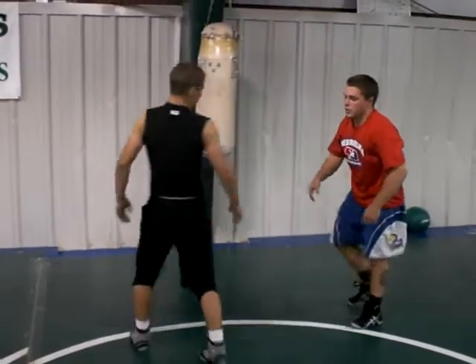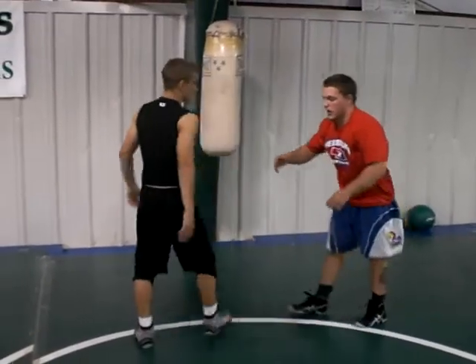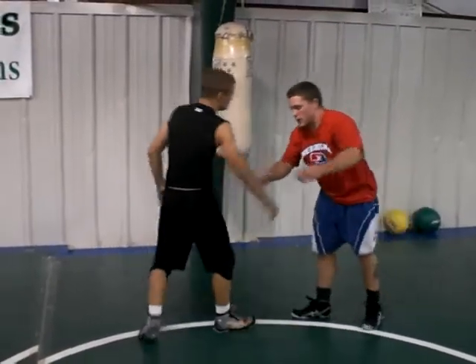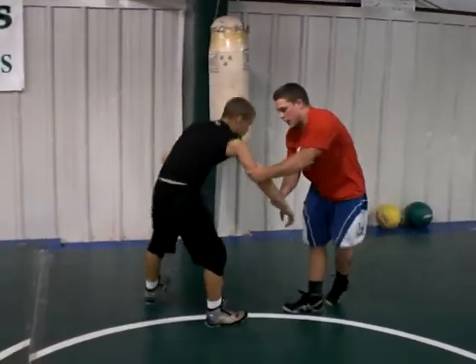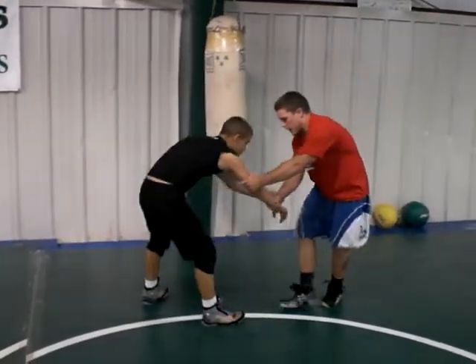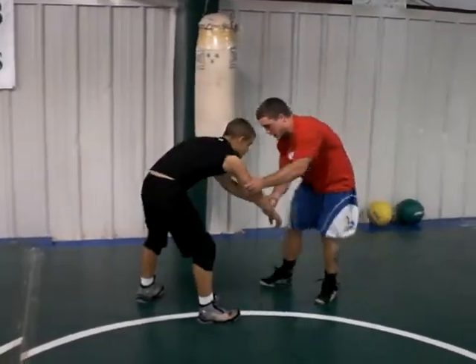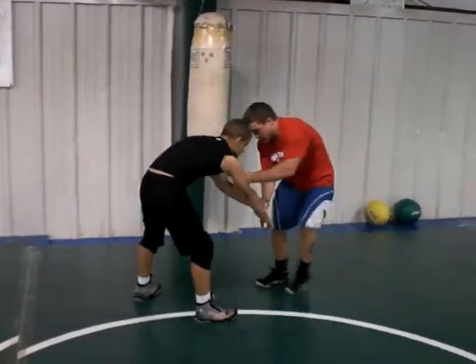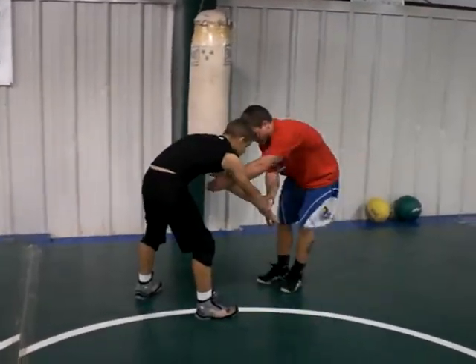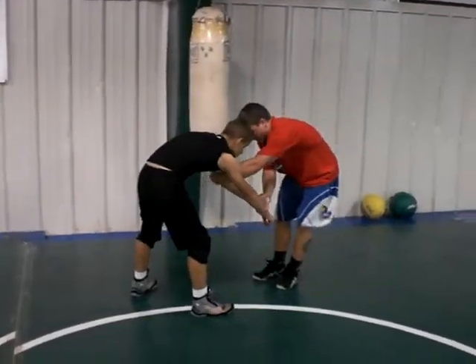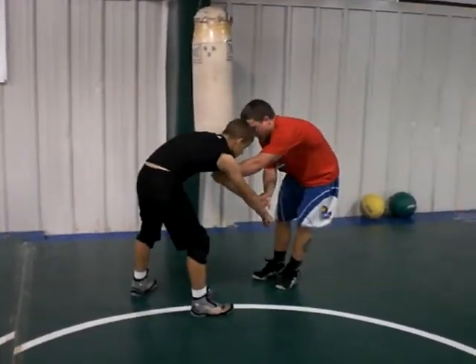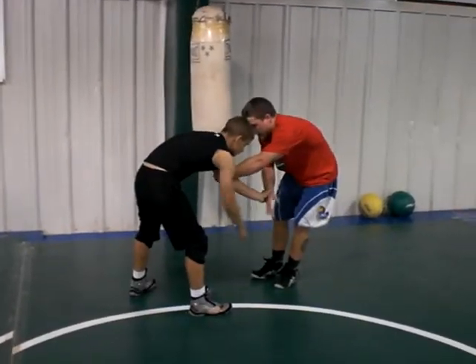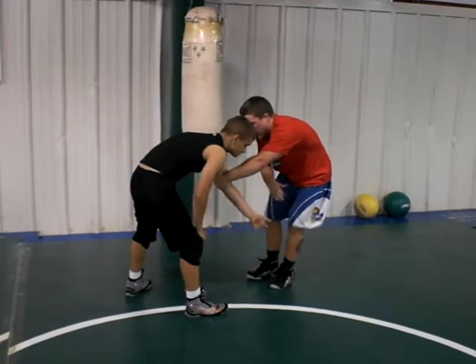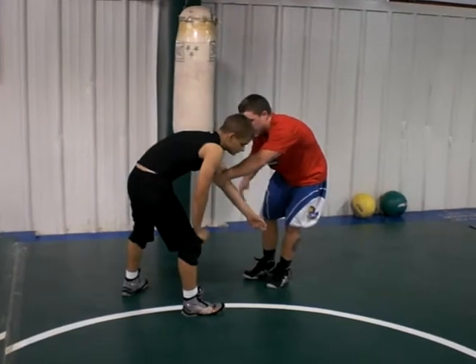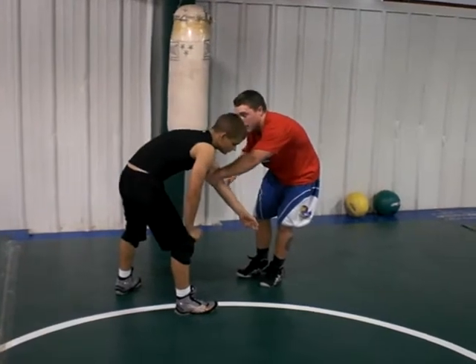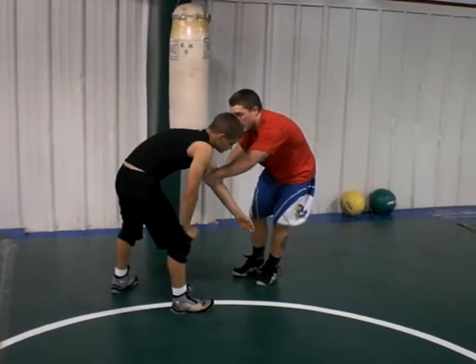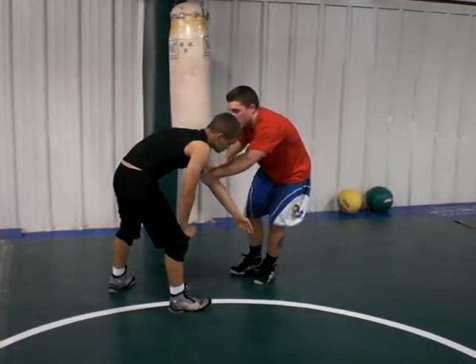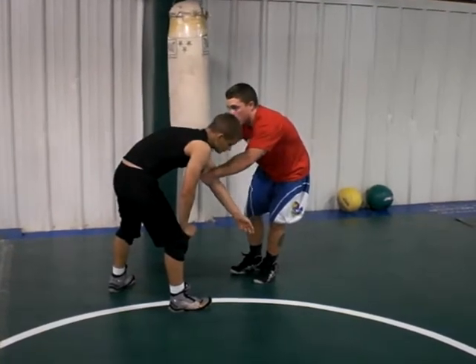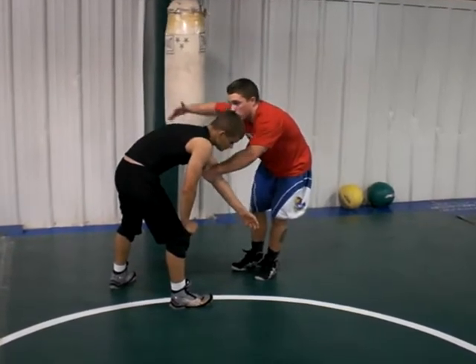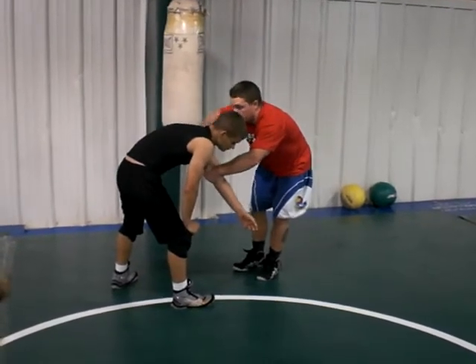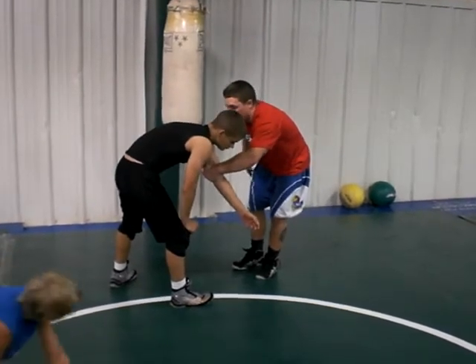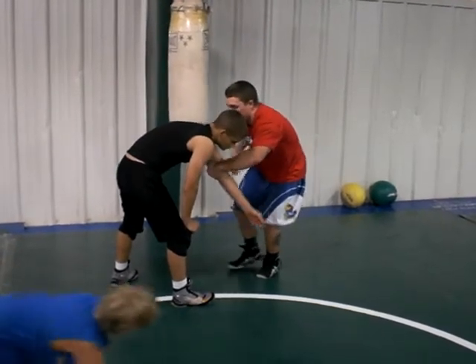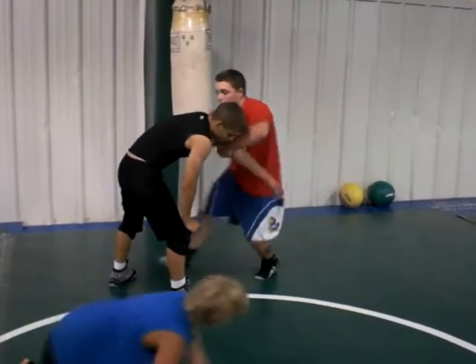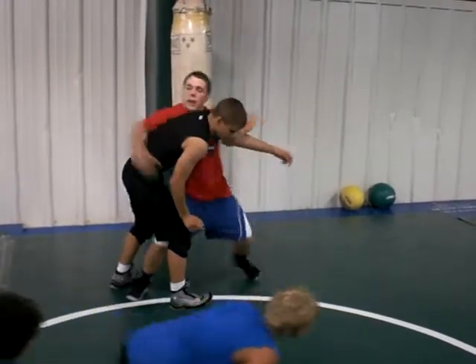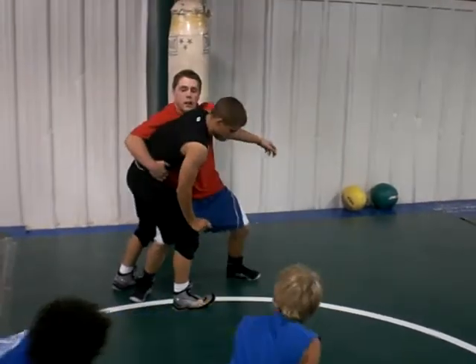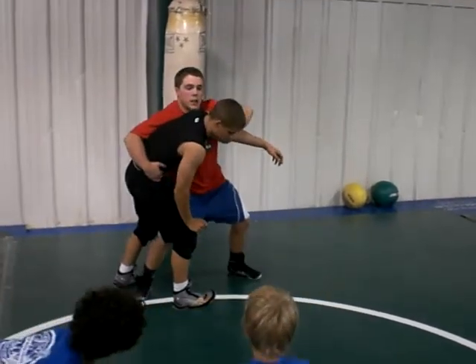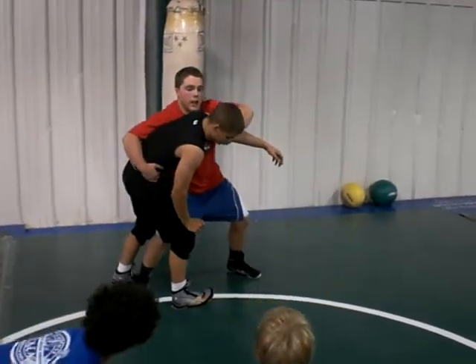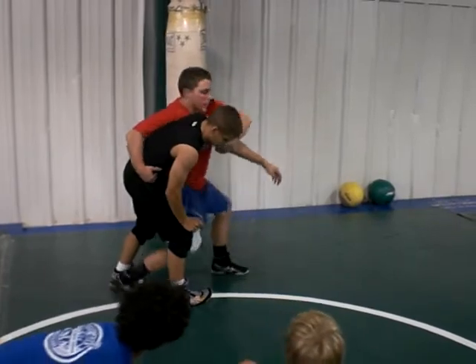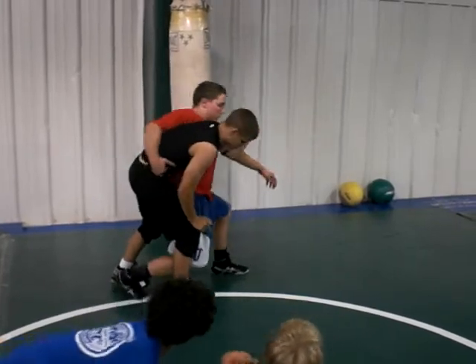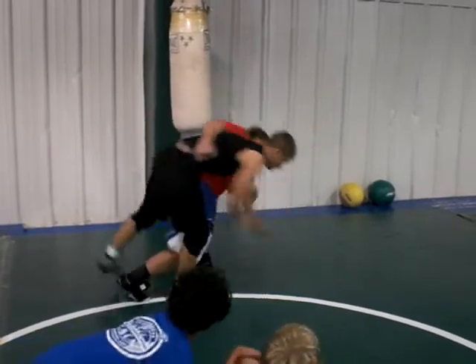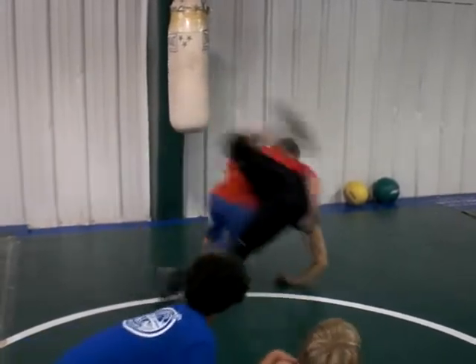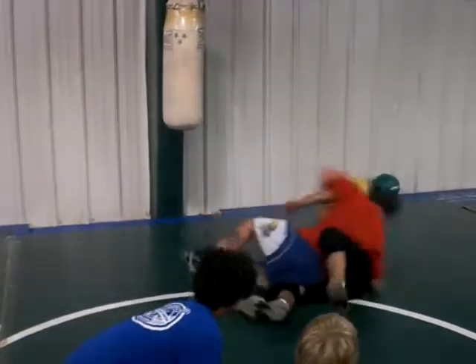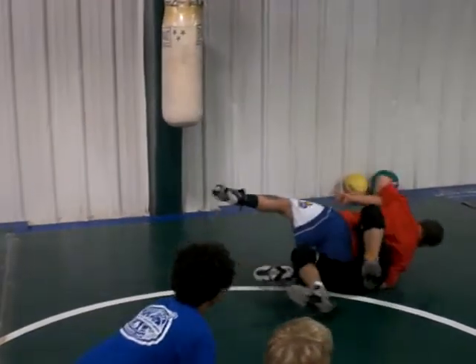If you grab my cross wrist, you grab my wrist. Step in with the drag, step in with the outside foot, and when I step around, I'm going right to his far hip. Turn my hips. Launch.